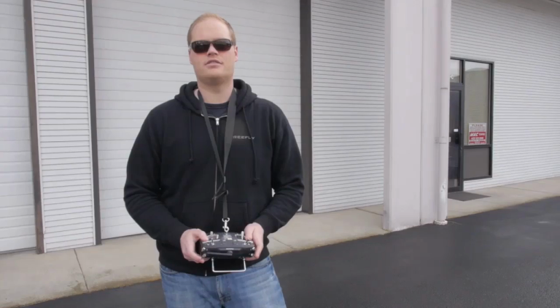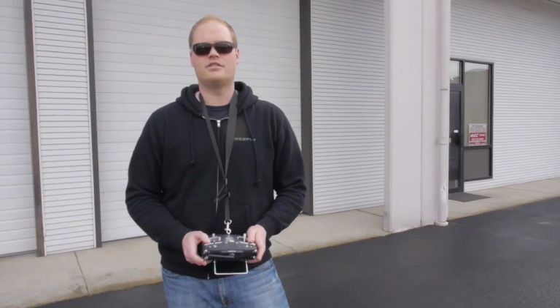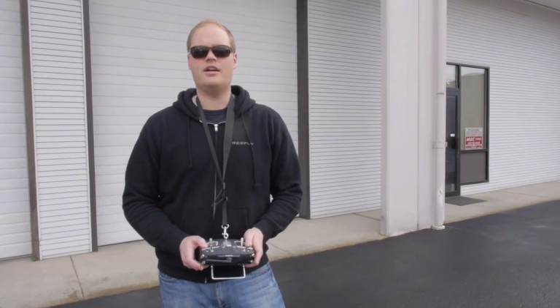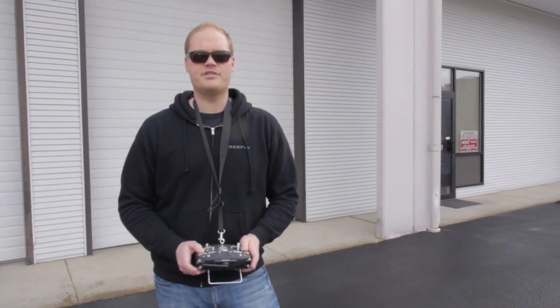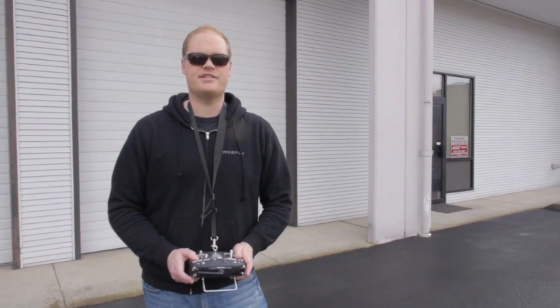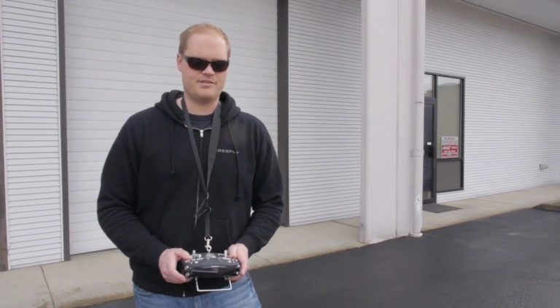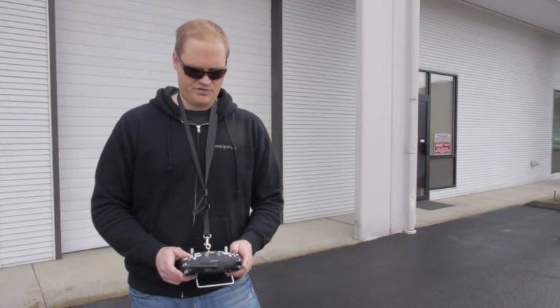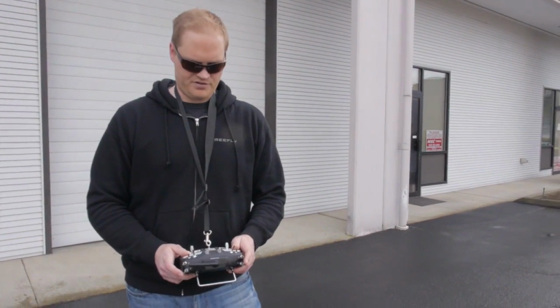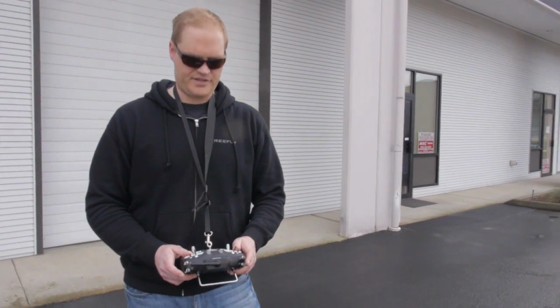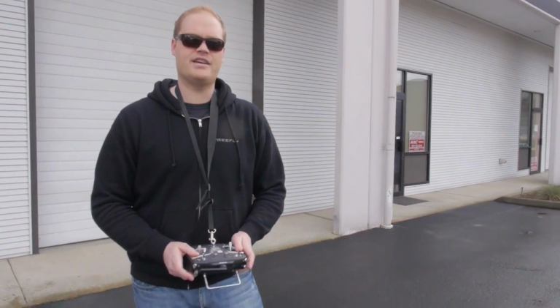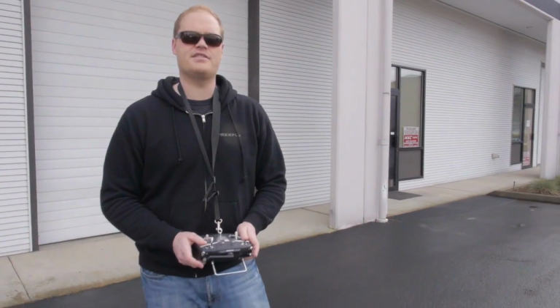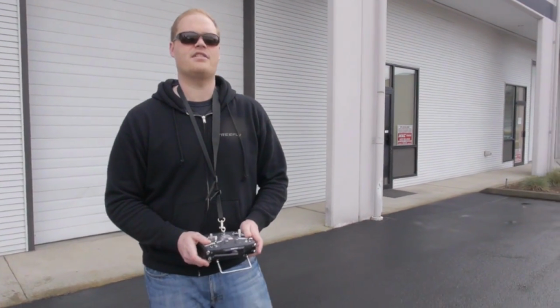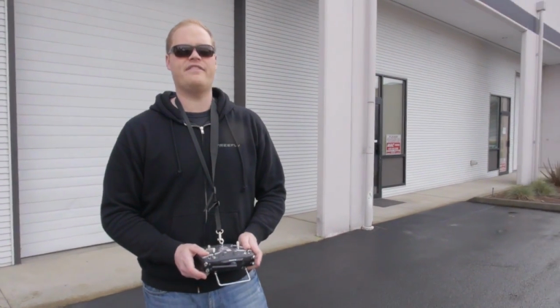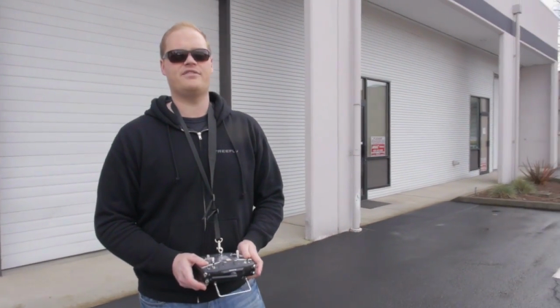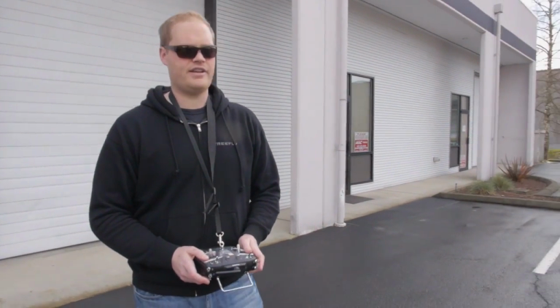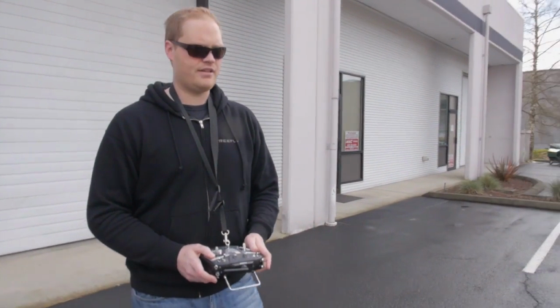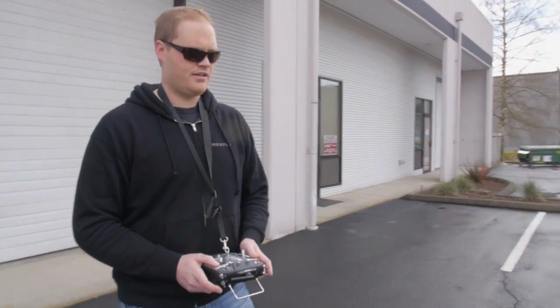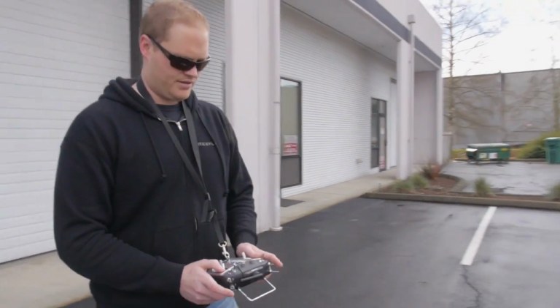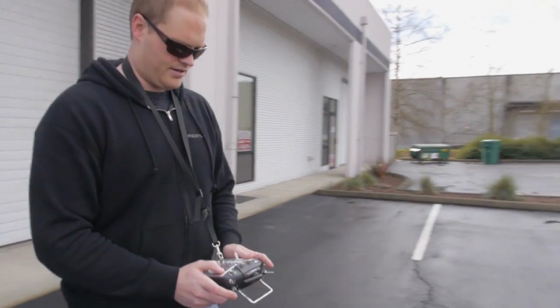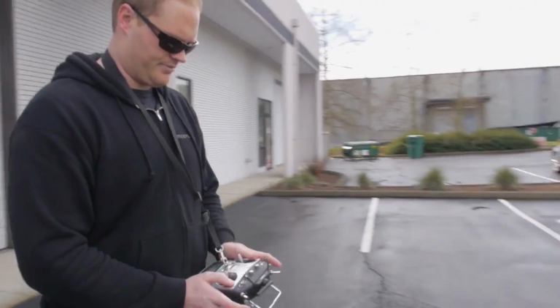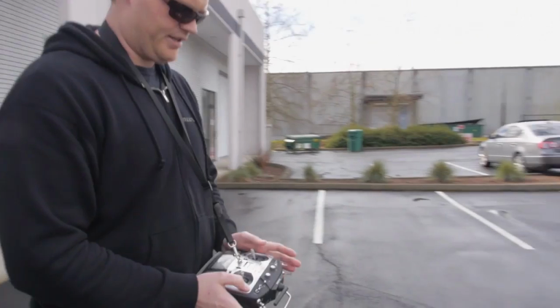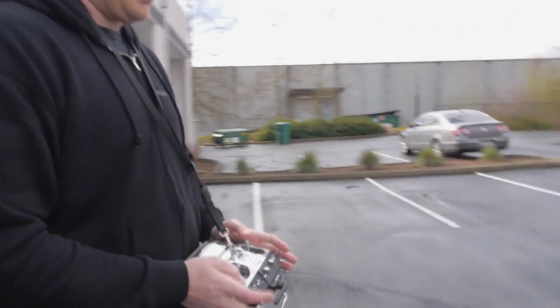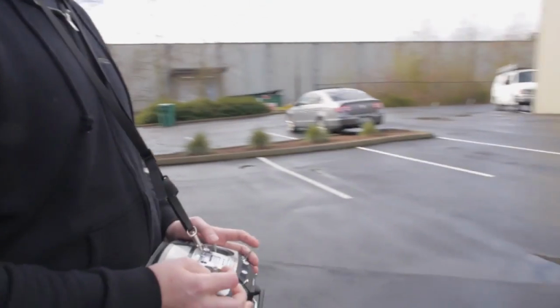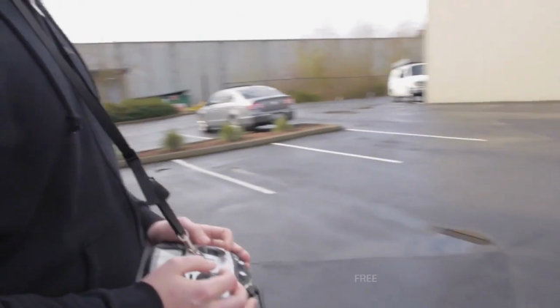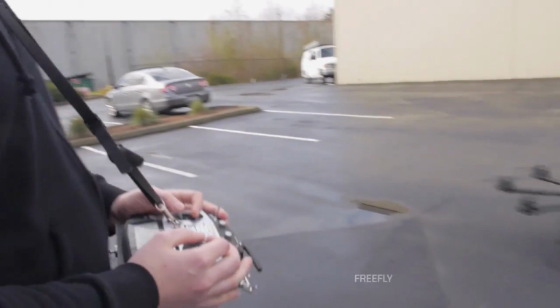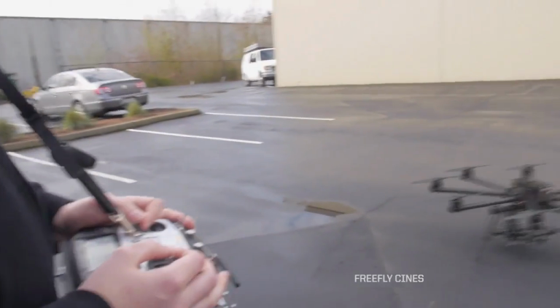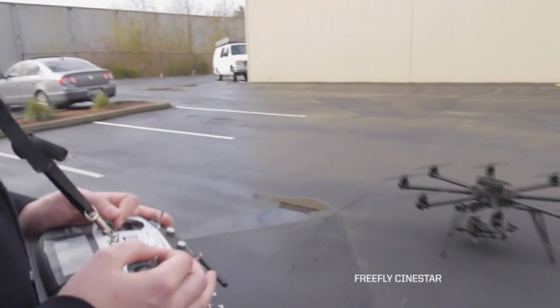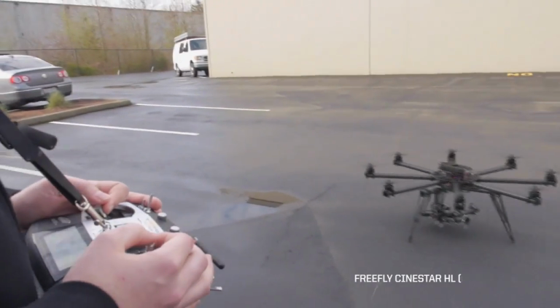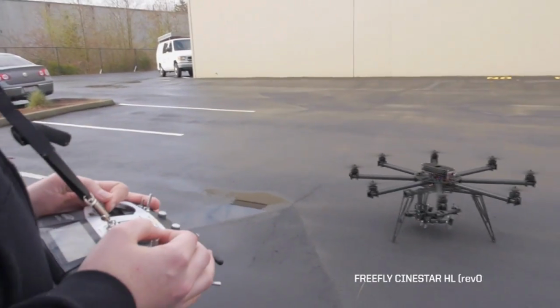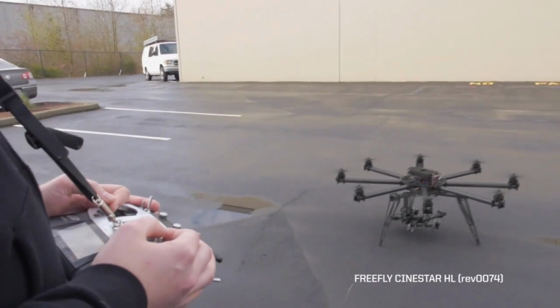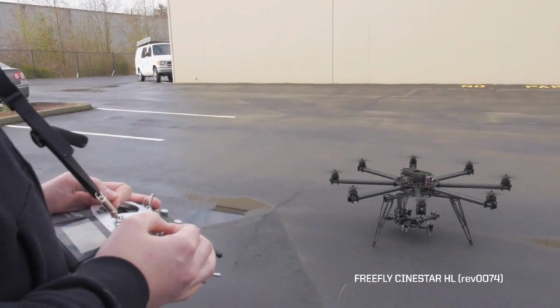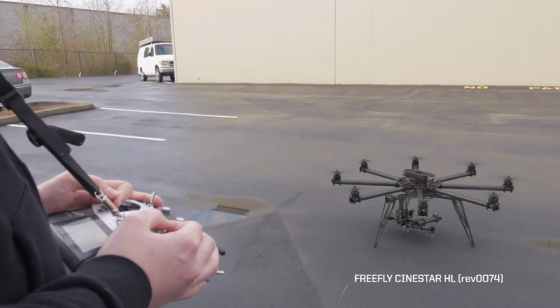Alright, we're just testing some new features on the Sinistar heavy lifter today. I'm going to get it initialized. Take off here.